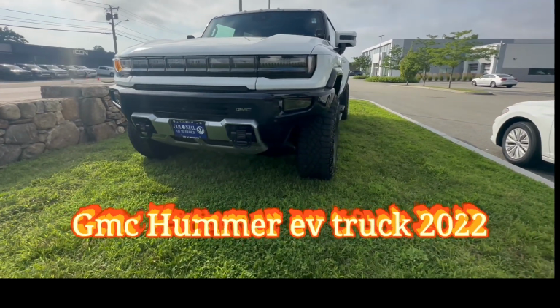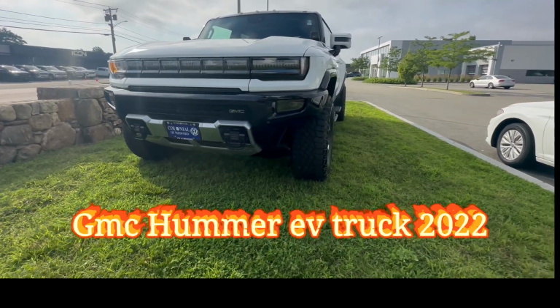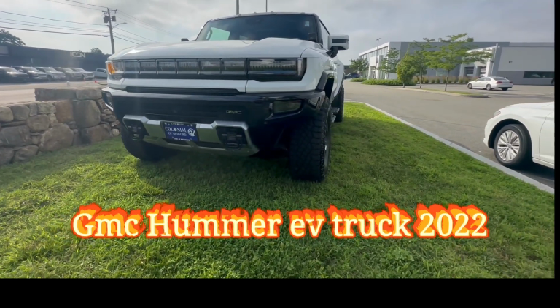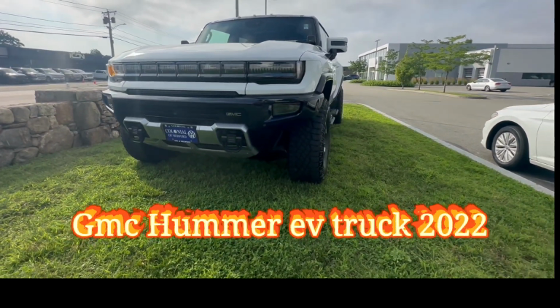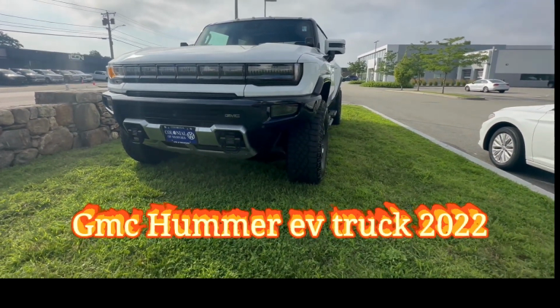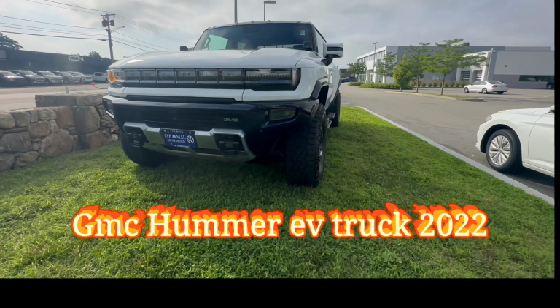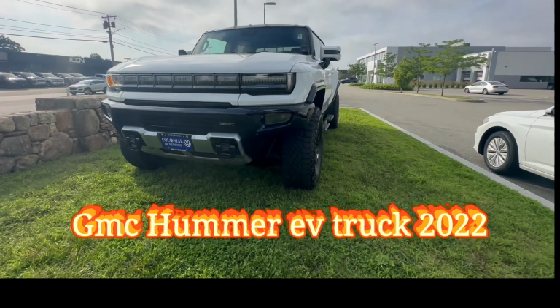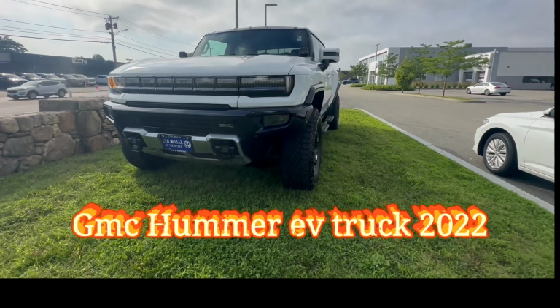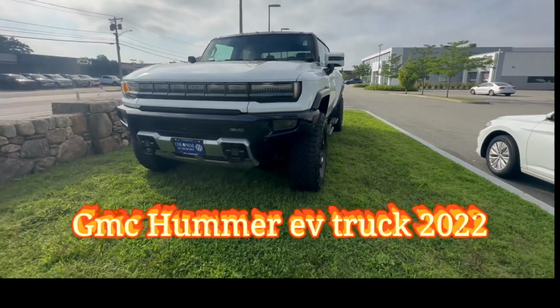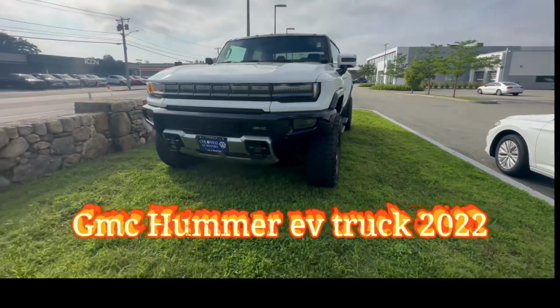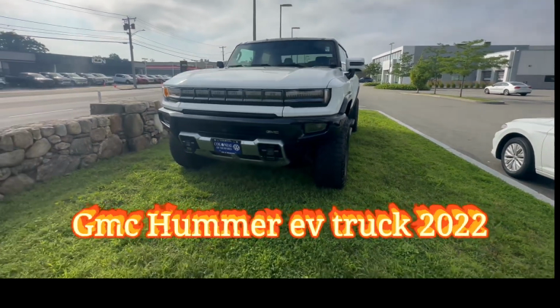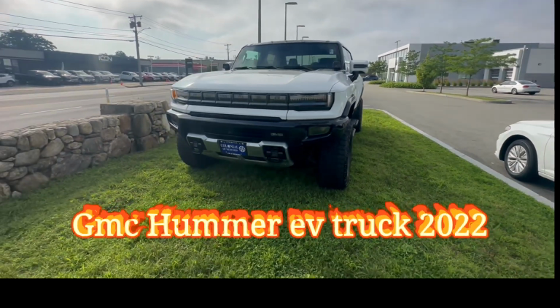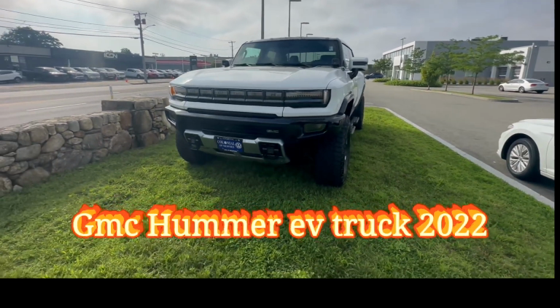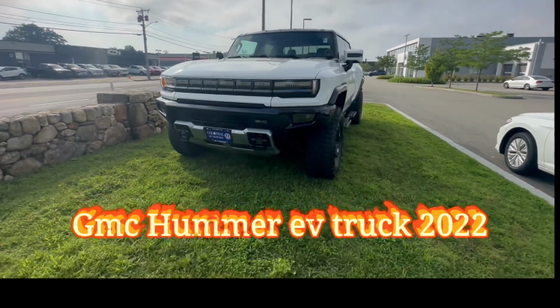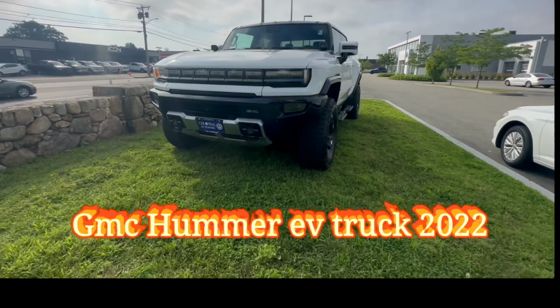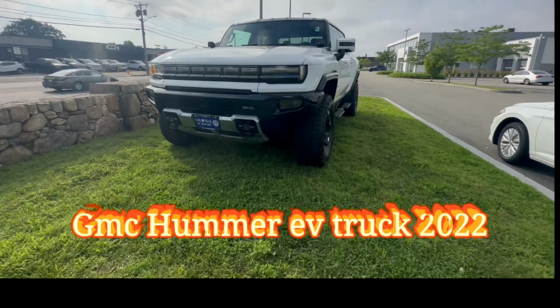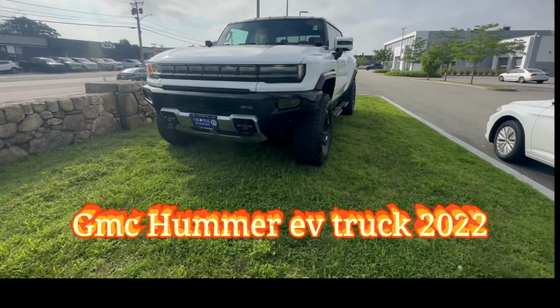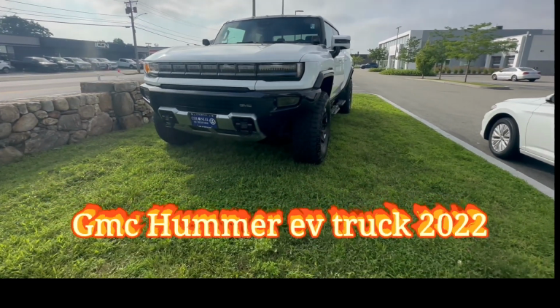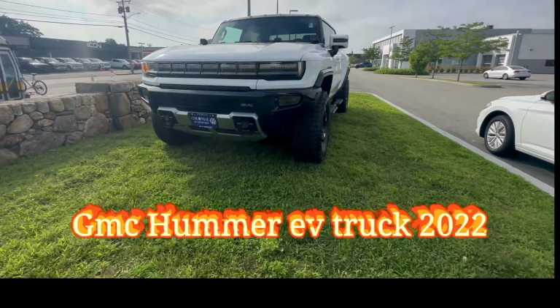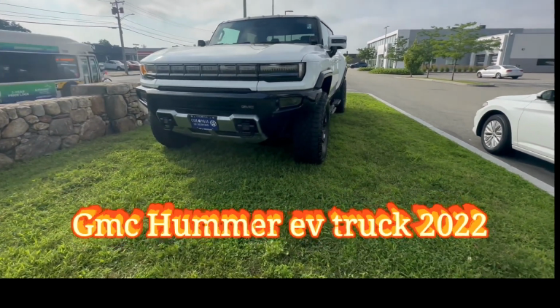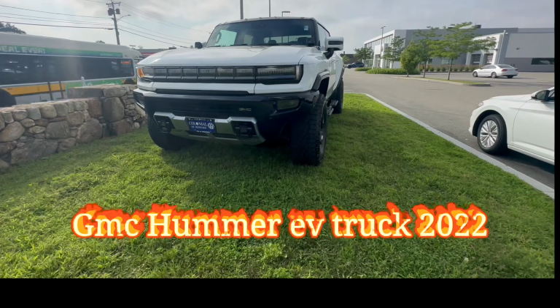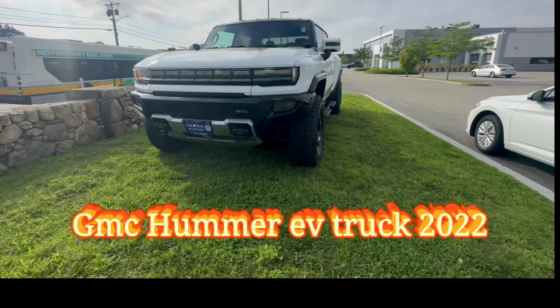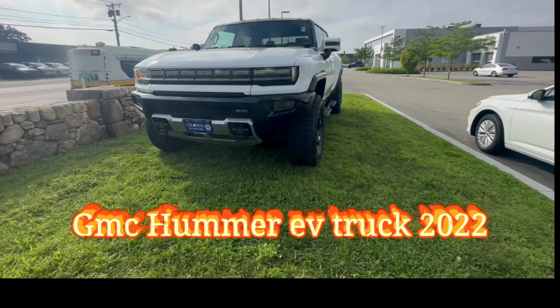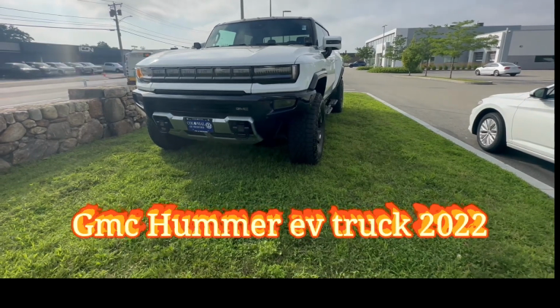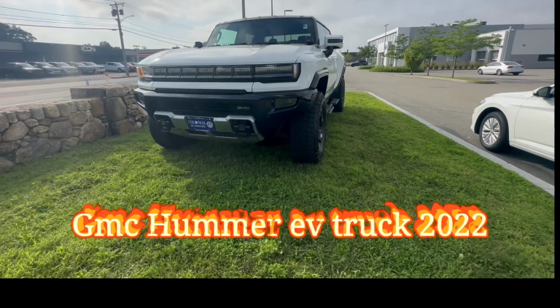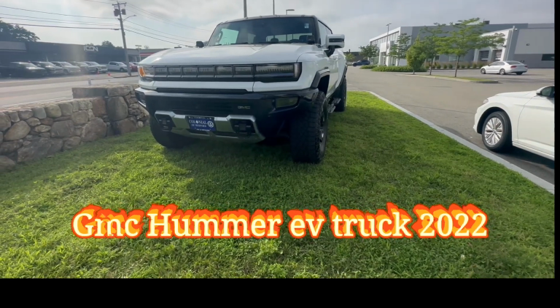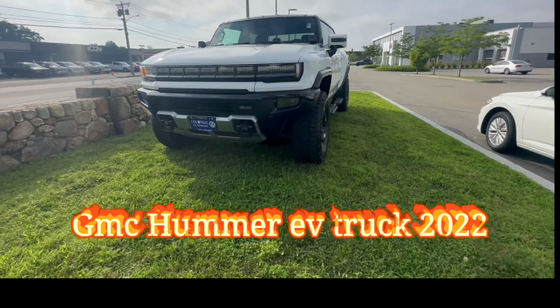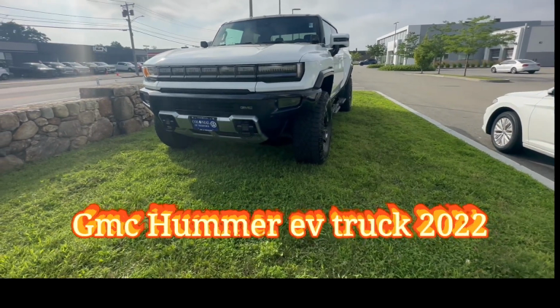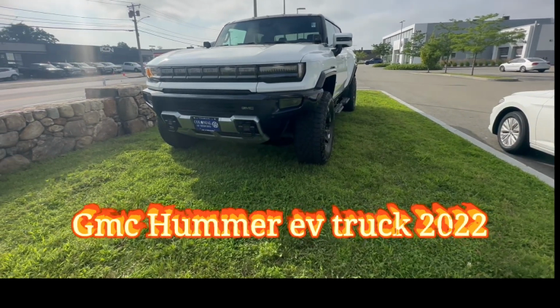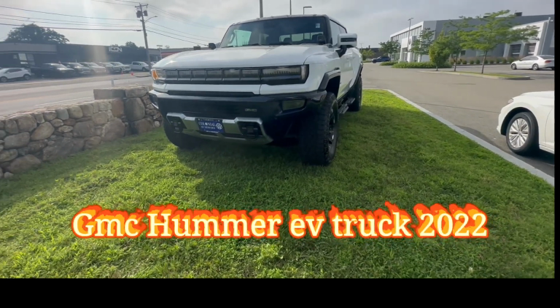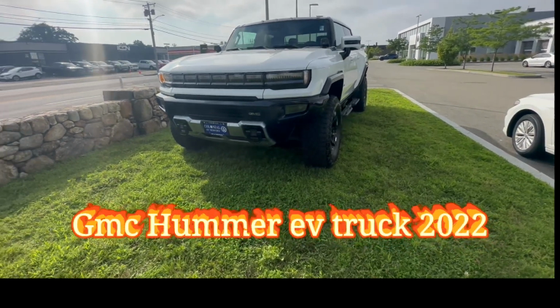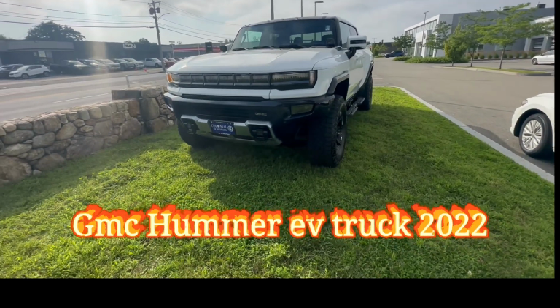This one has a thousand horsepower — a thousand horsepower — and with this beast it does zero to 60 in three seconds.